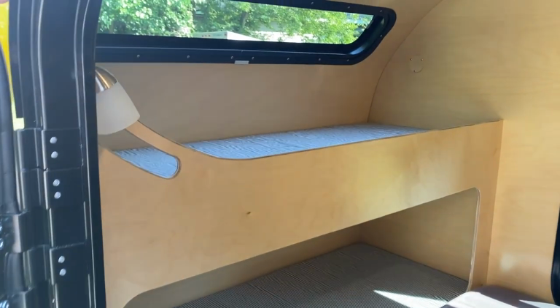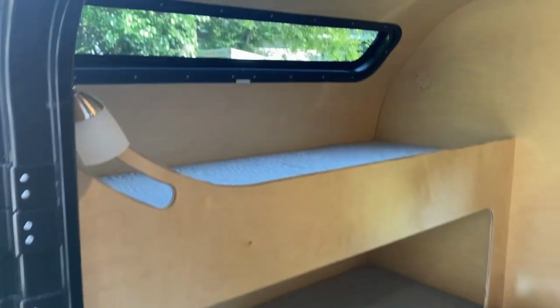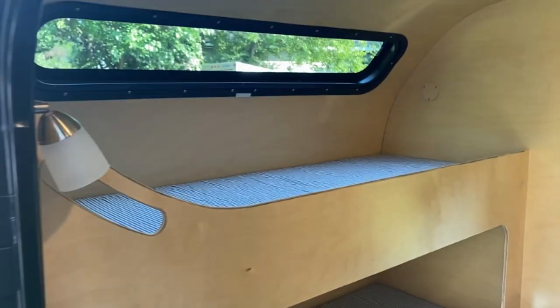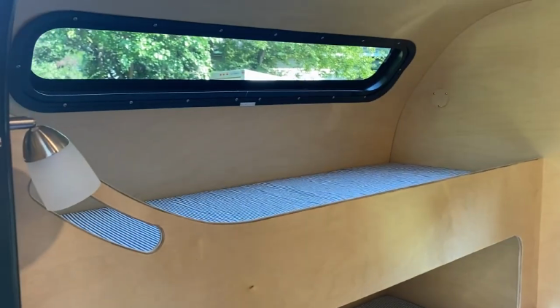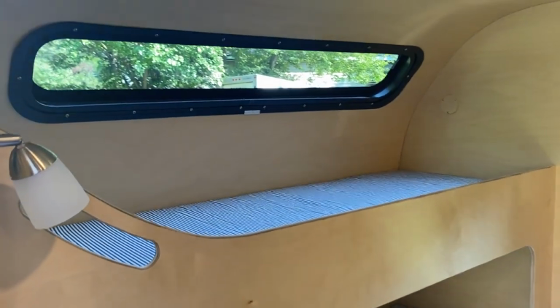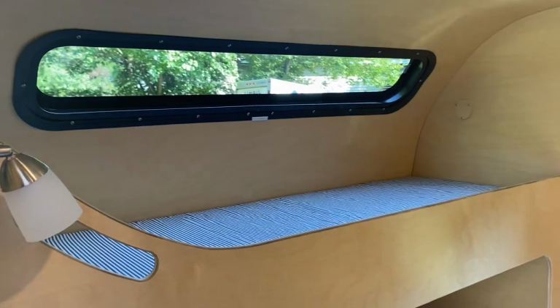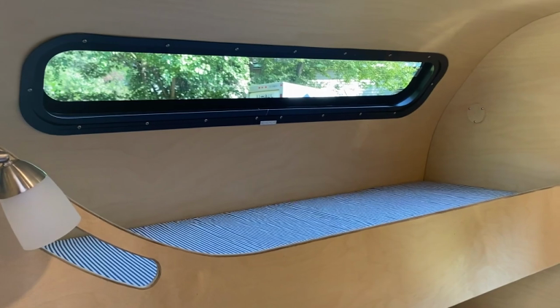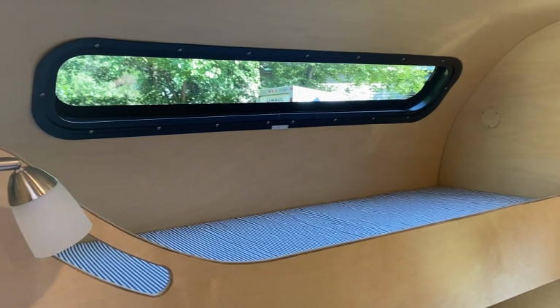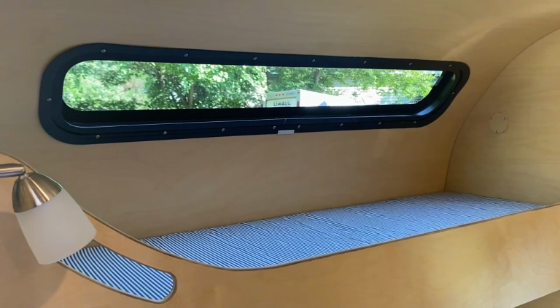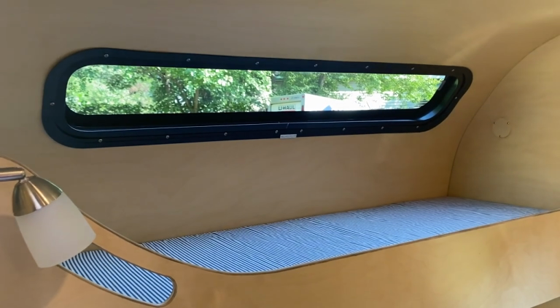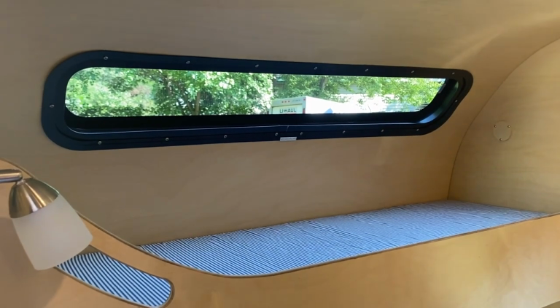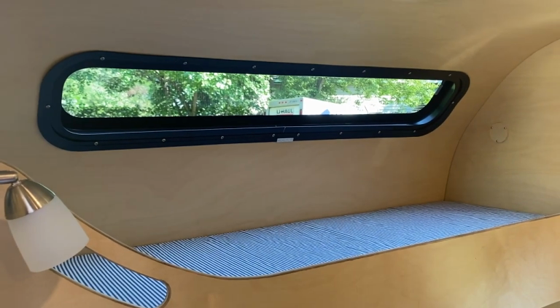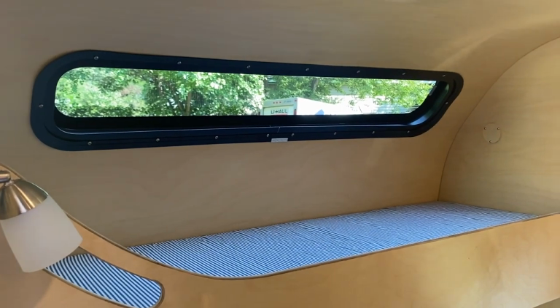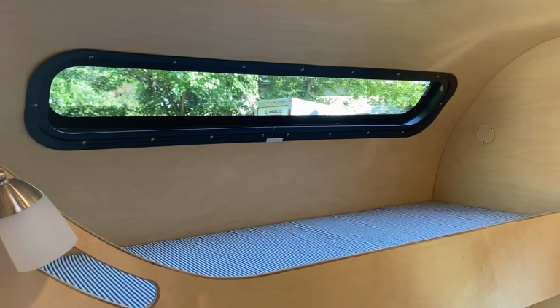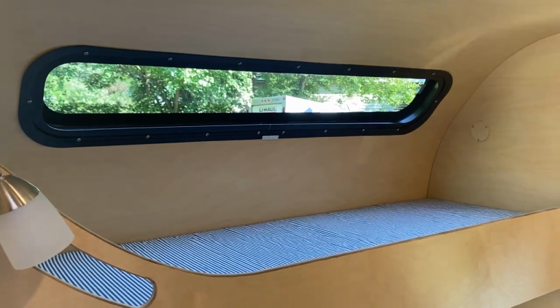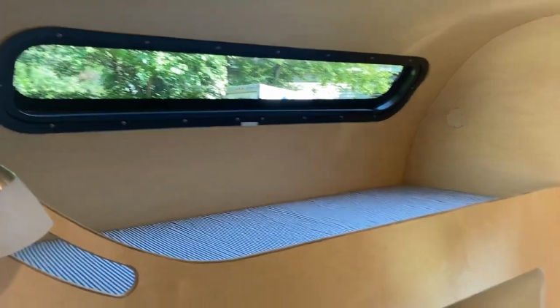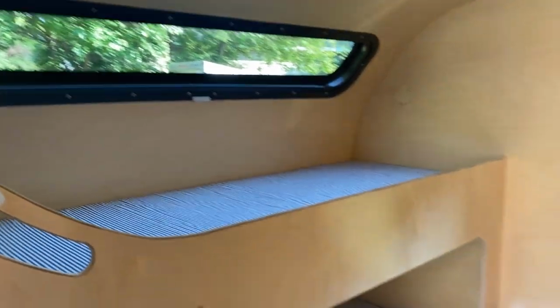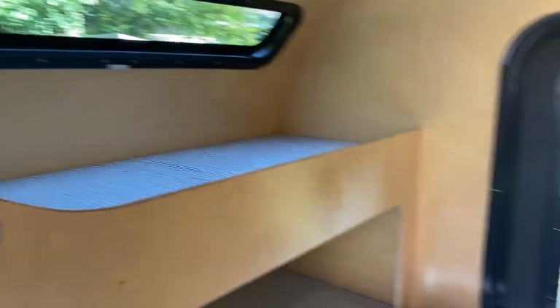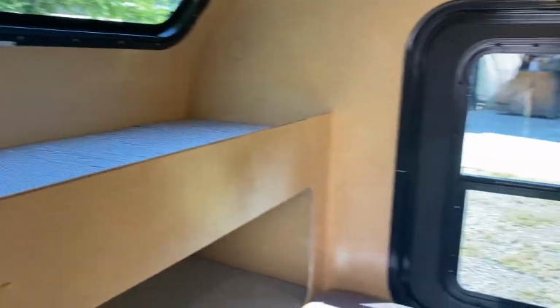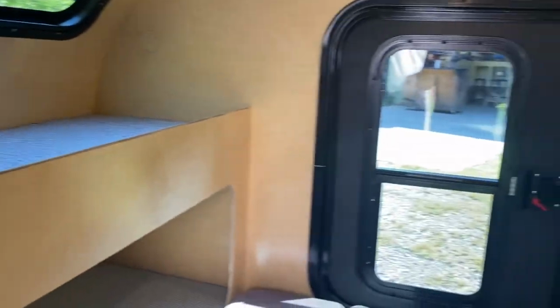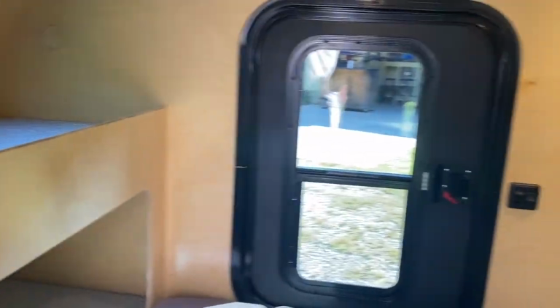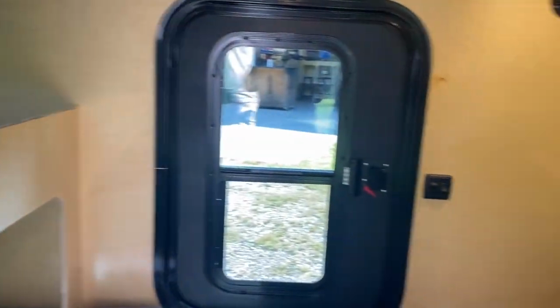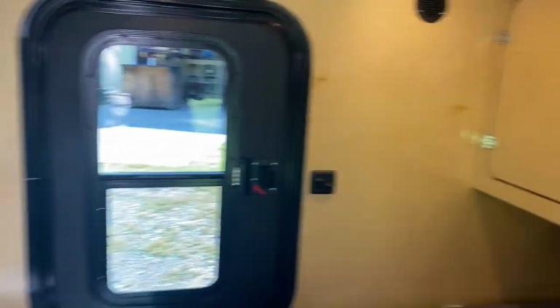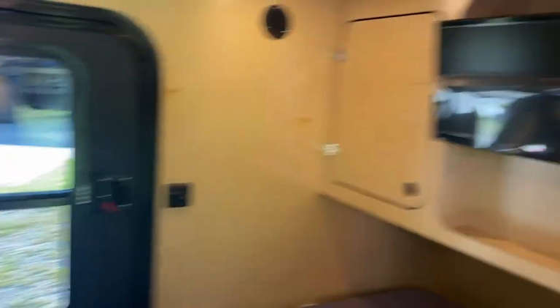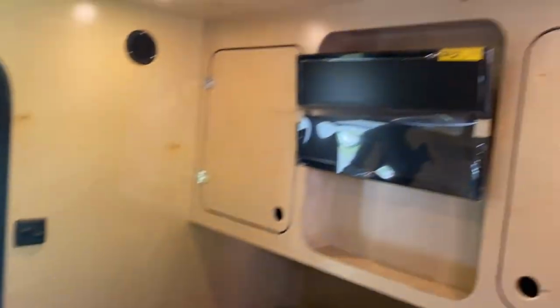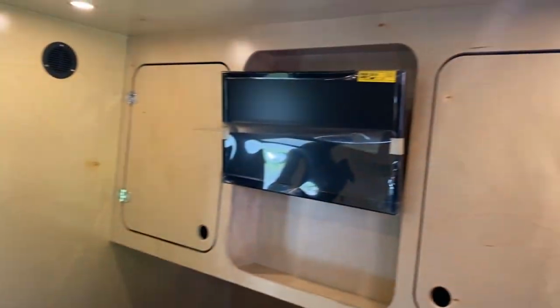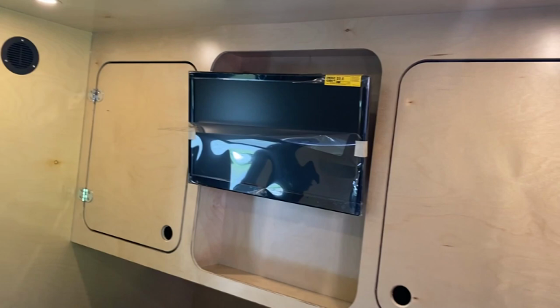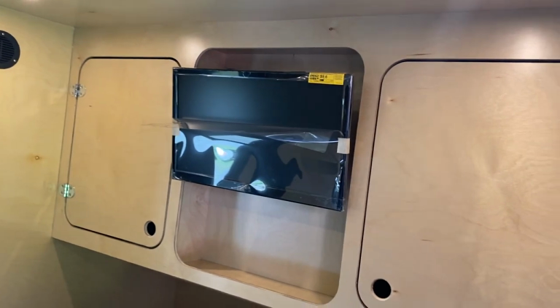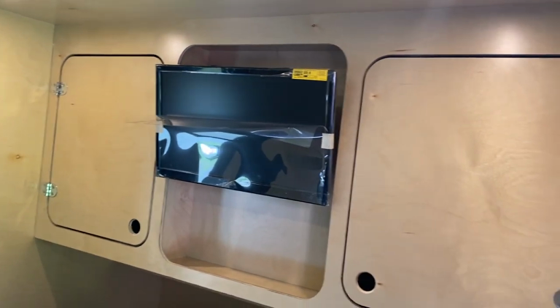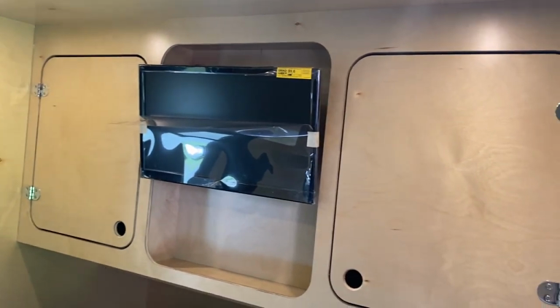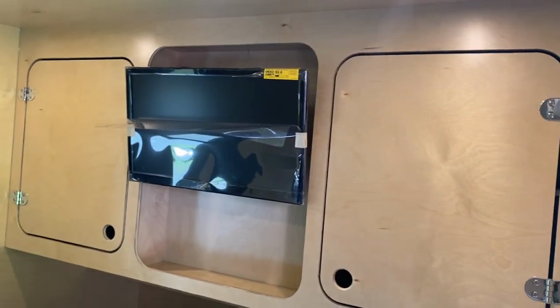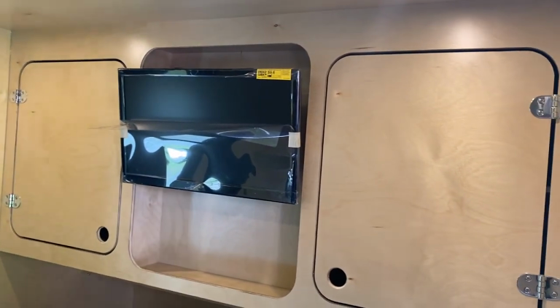And this one here has got your stargaze window and the television.